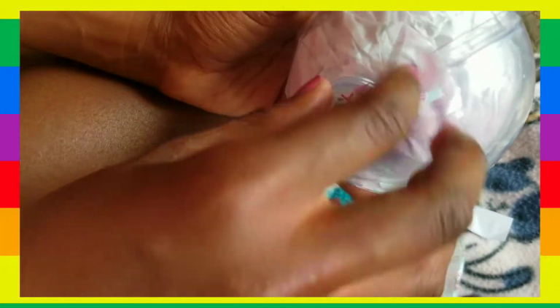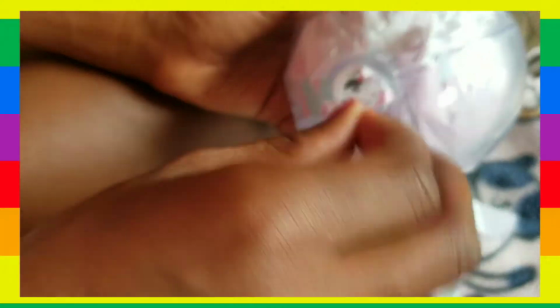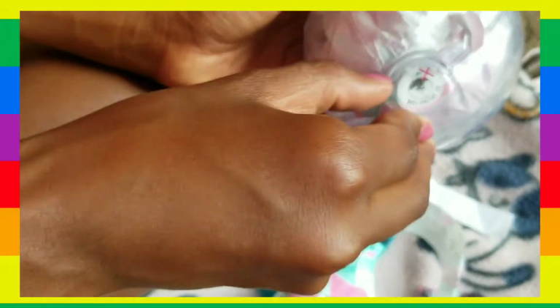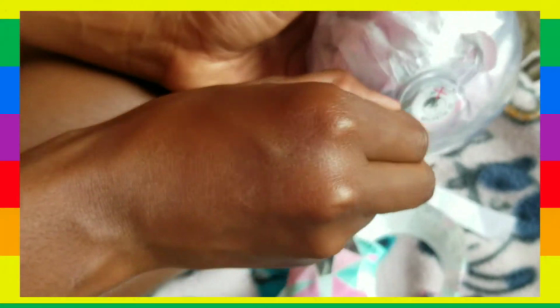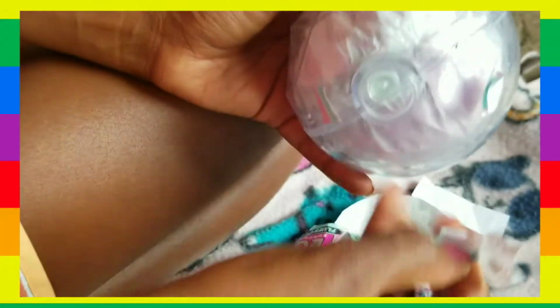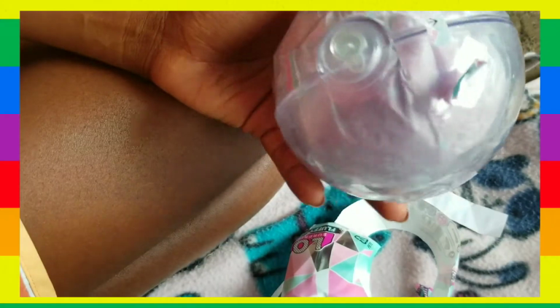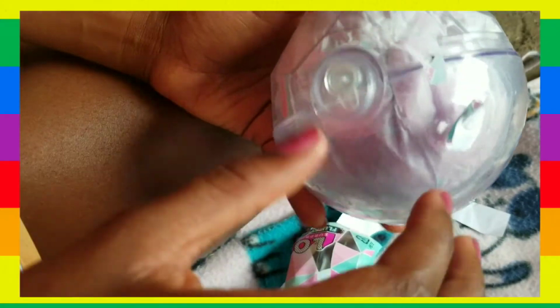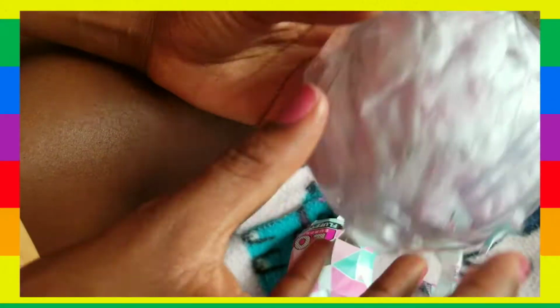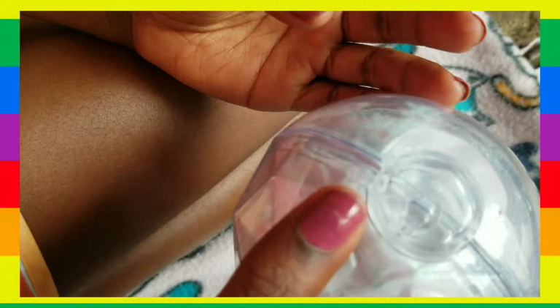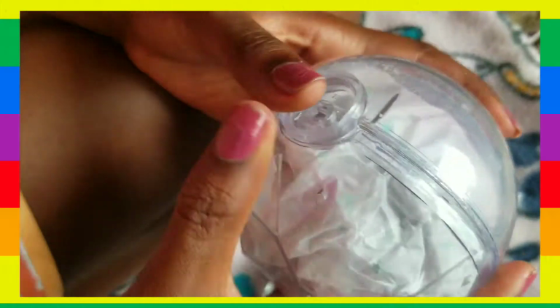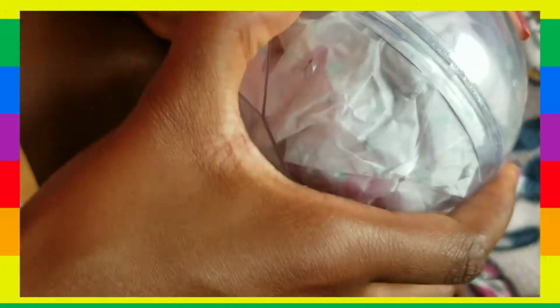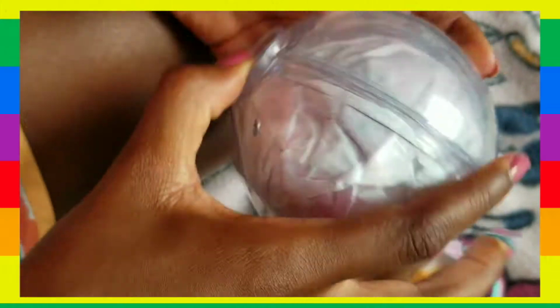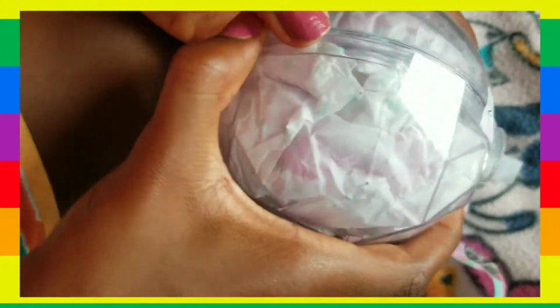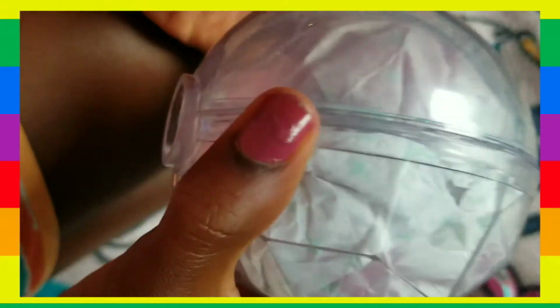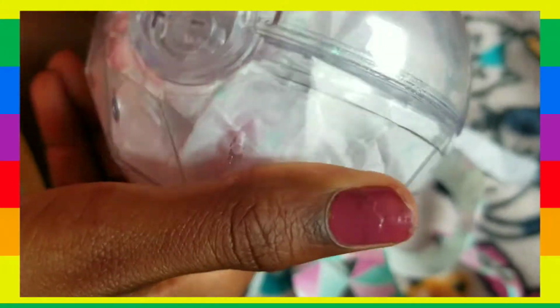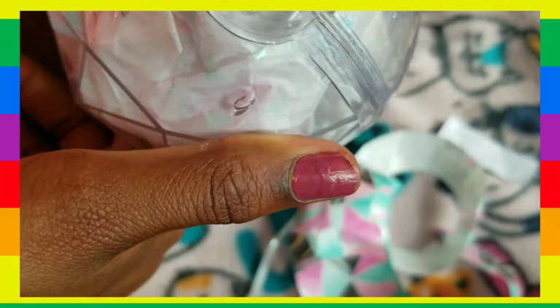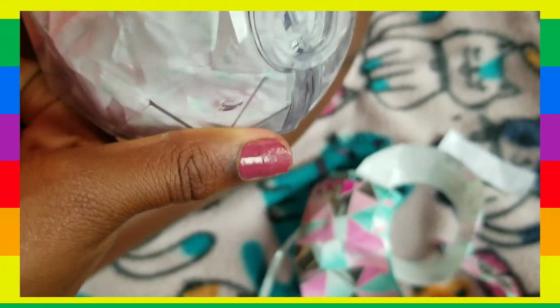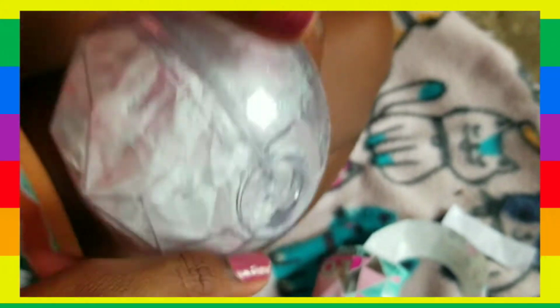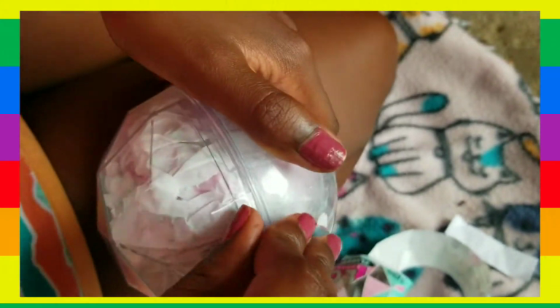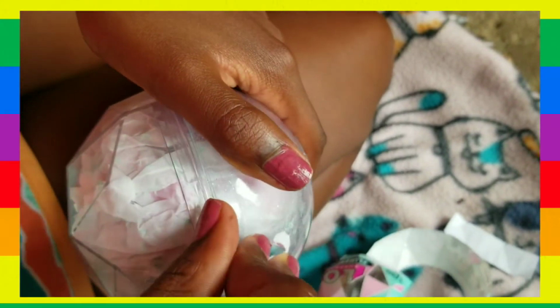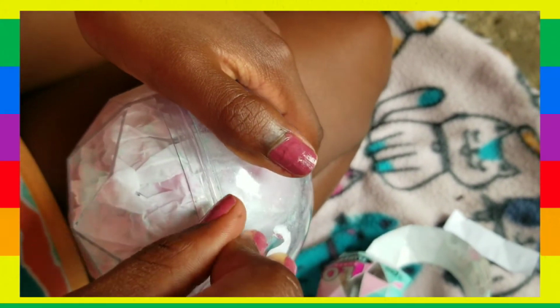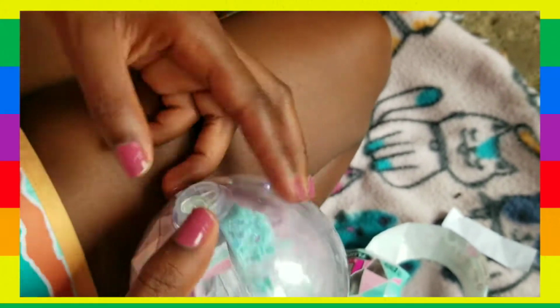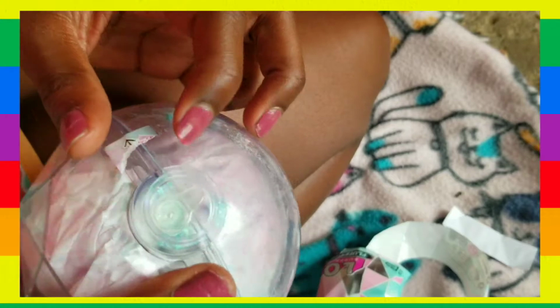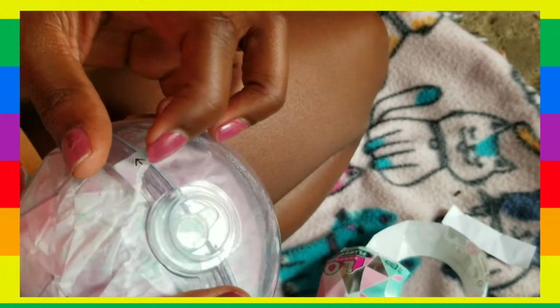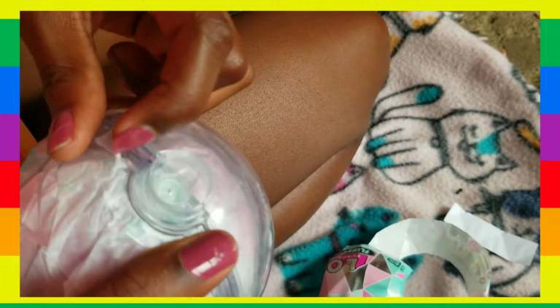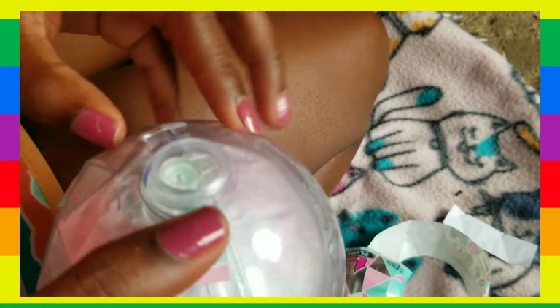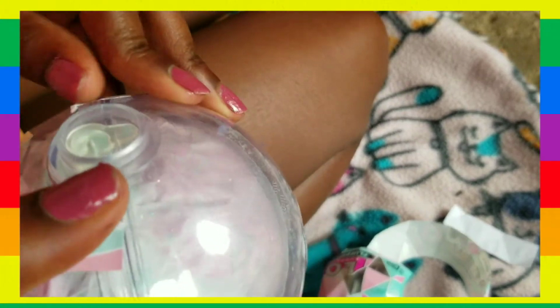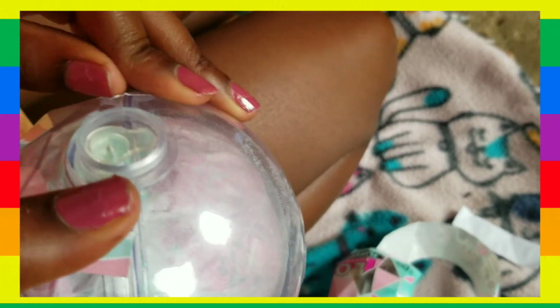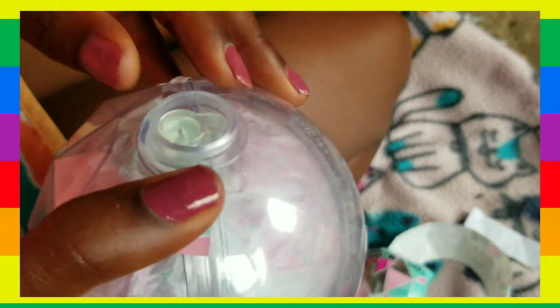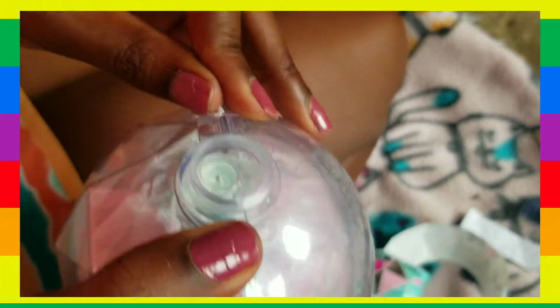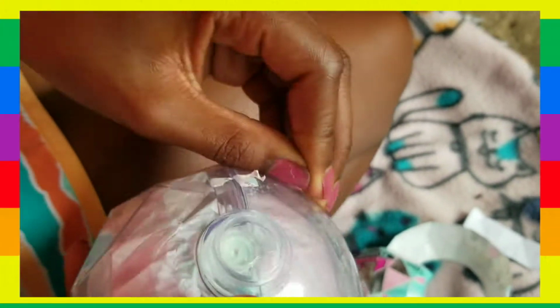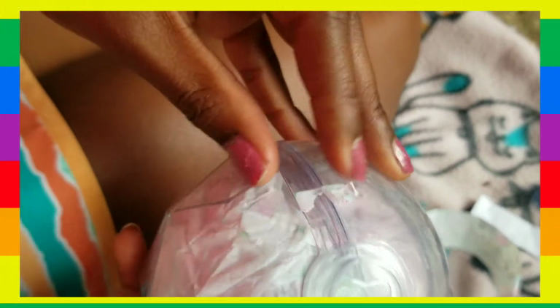Gotta peel this off. So anywhere else, or do I just crack it? How do I... Does that have plastic? Oh, I gotta get all this stuff off. Oh my goodness, this is so hard, guys.